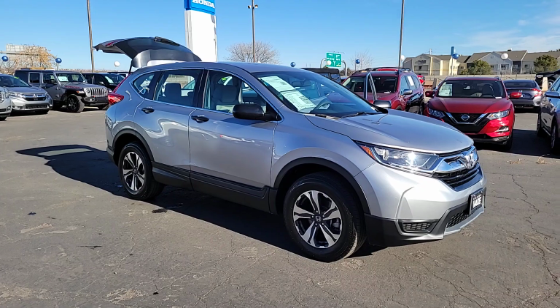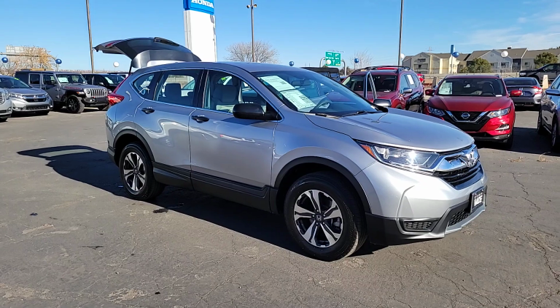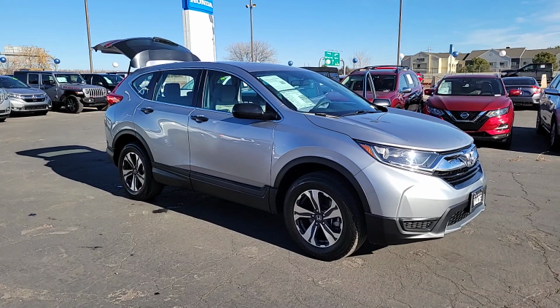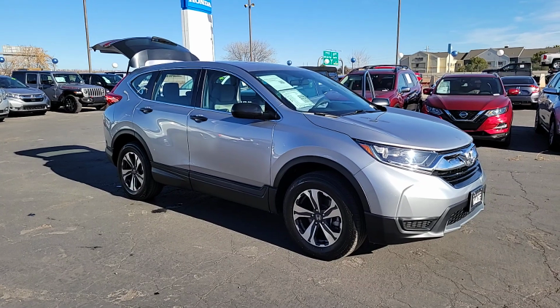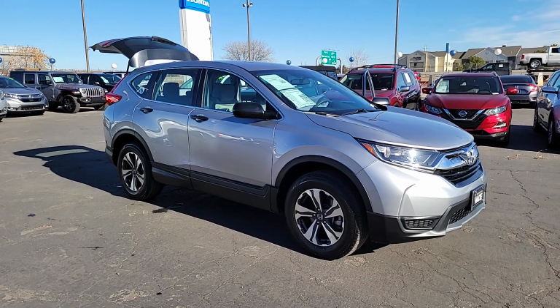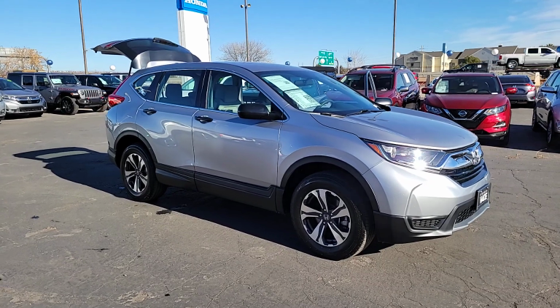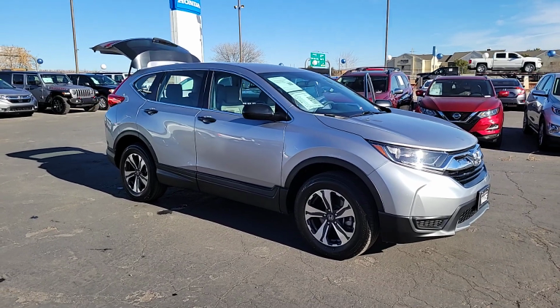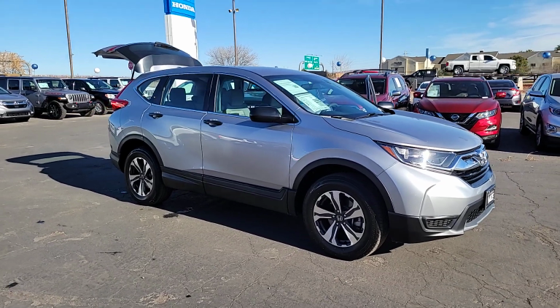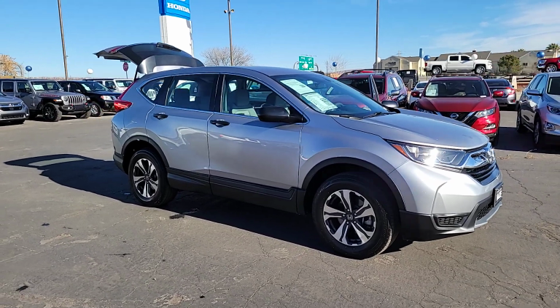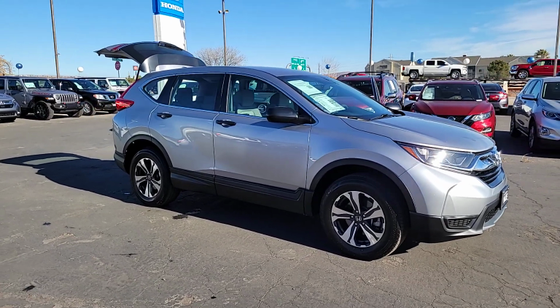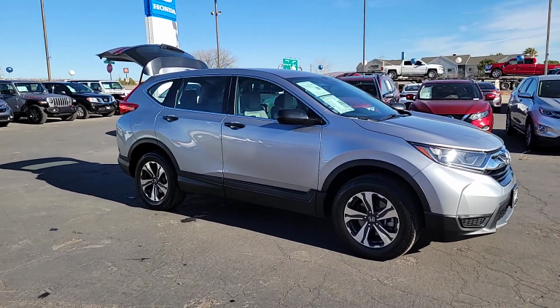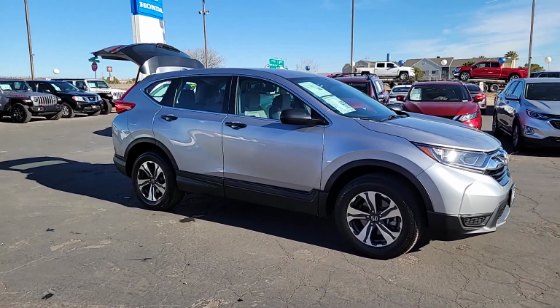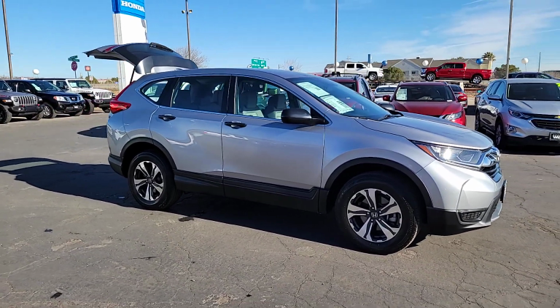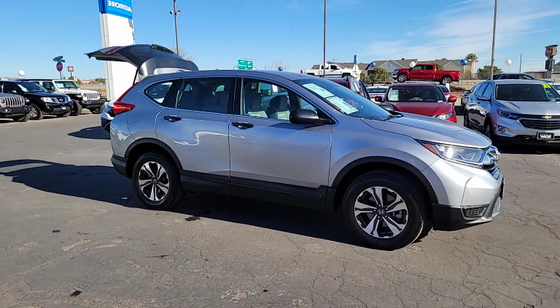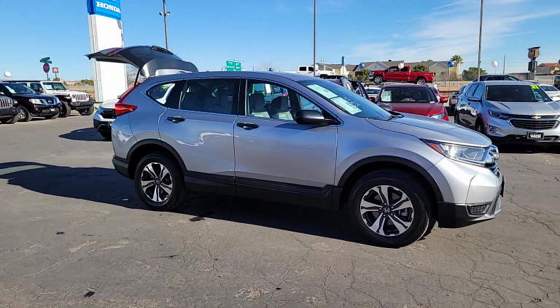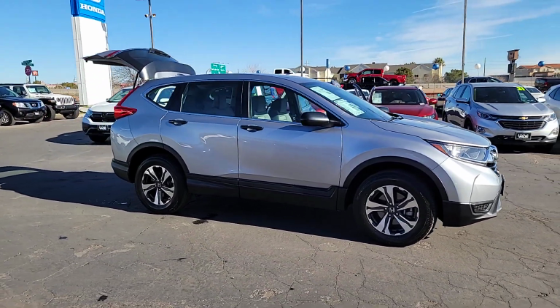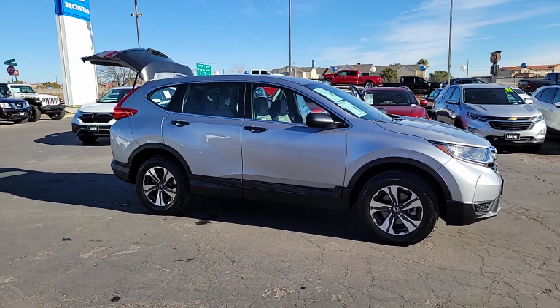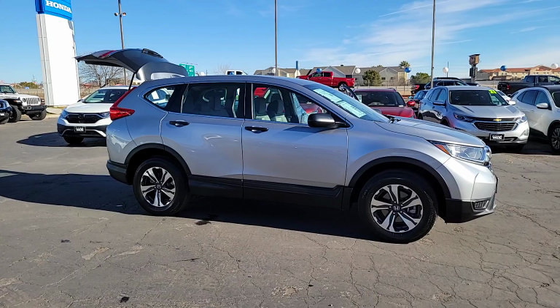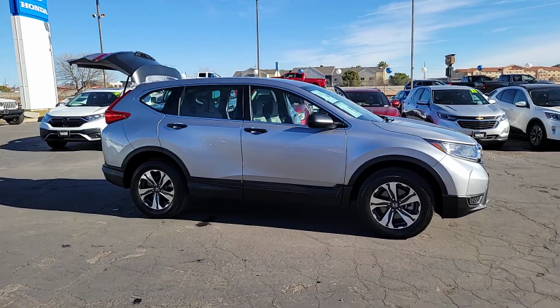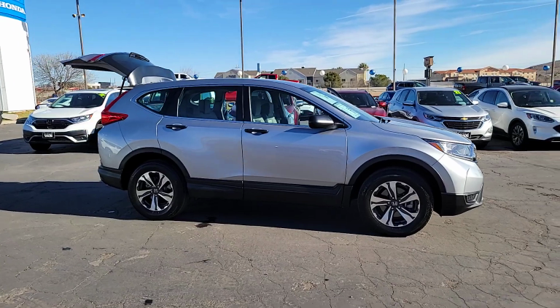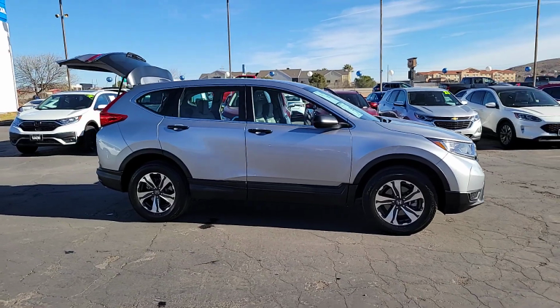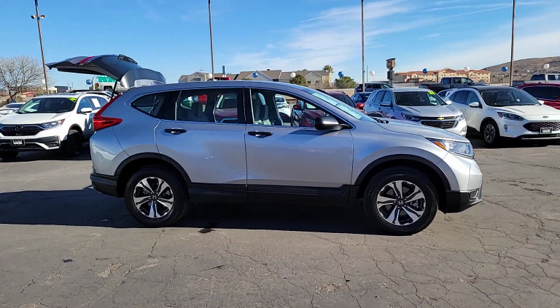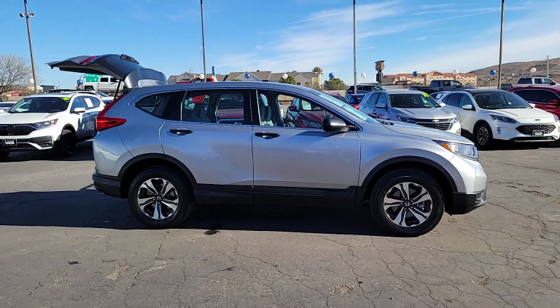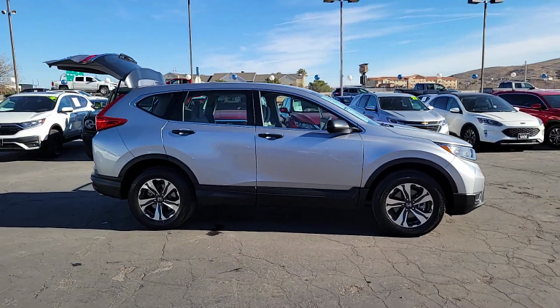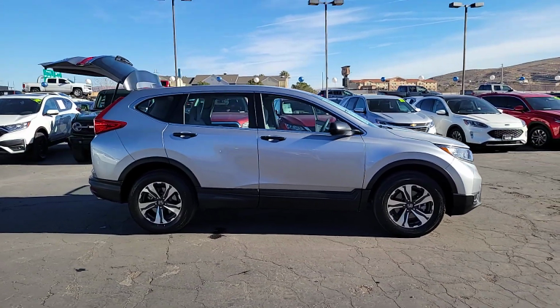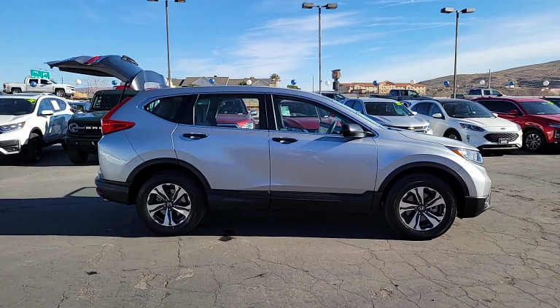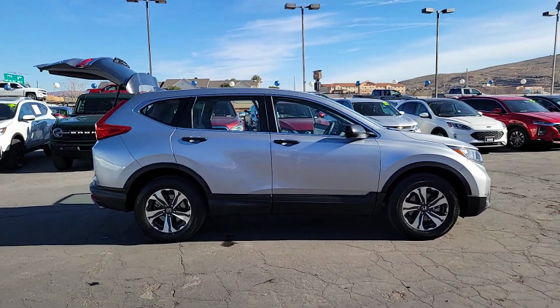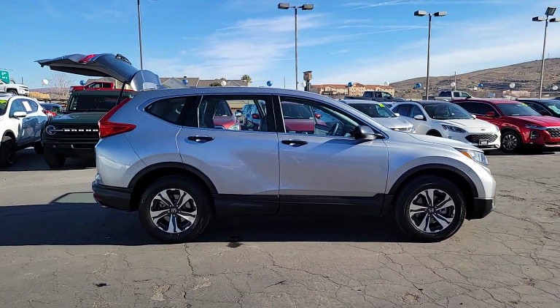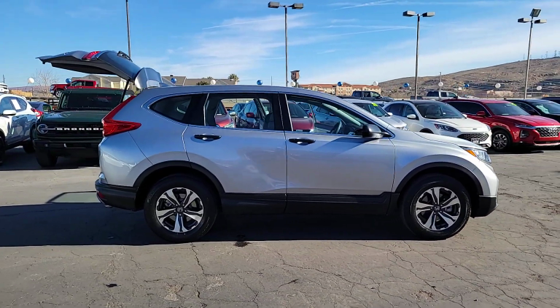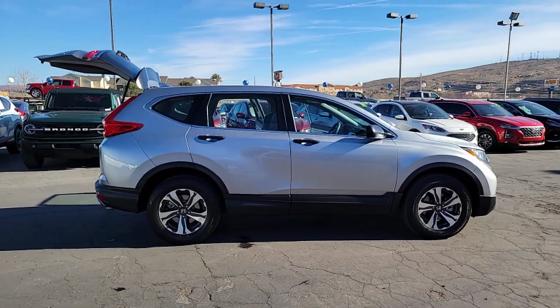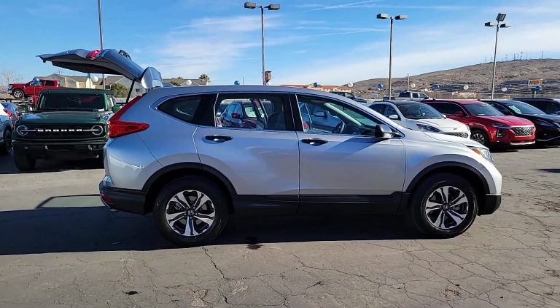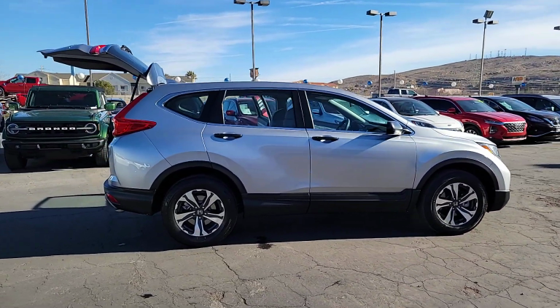Get into a car with value. 2018 Honda CR-V. With less than 30,000 miles on the odometer, this vehicle stands out from the rest.